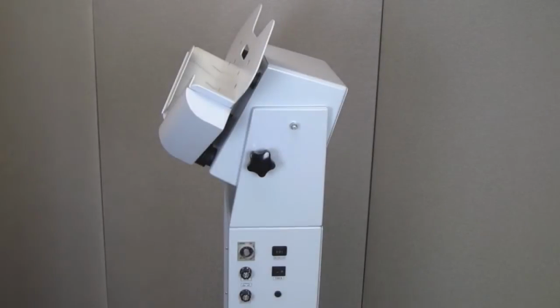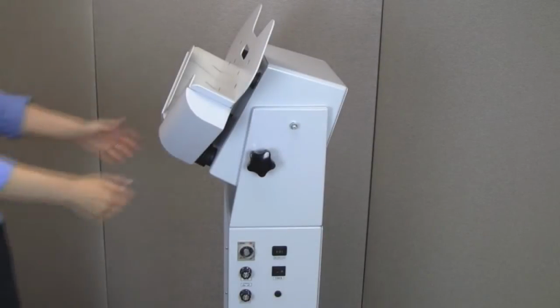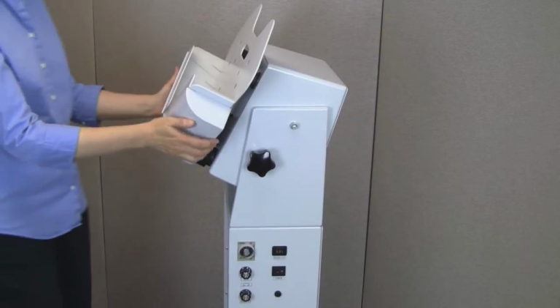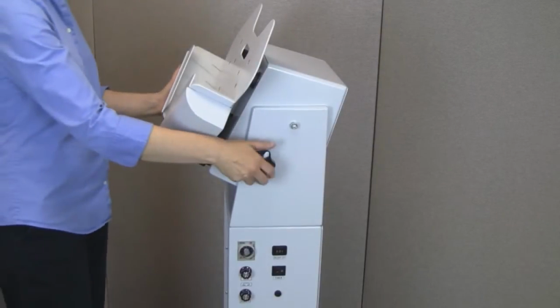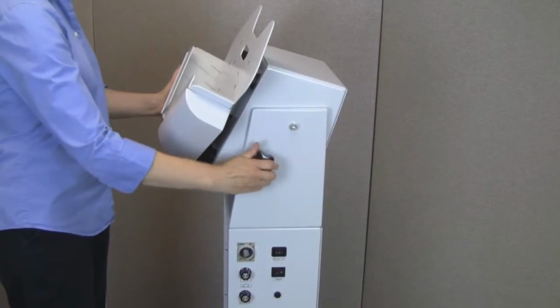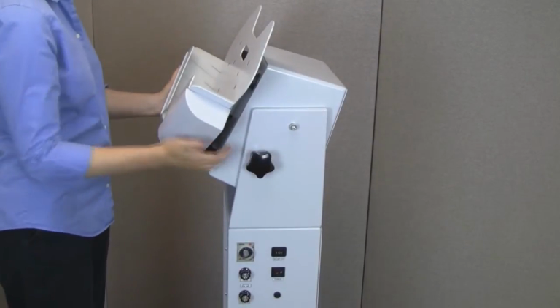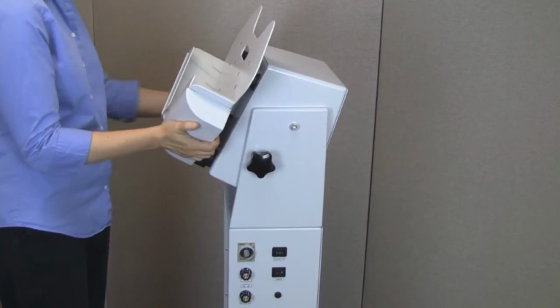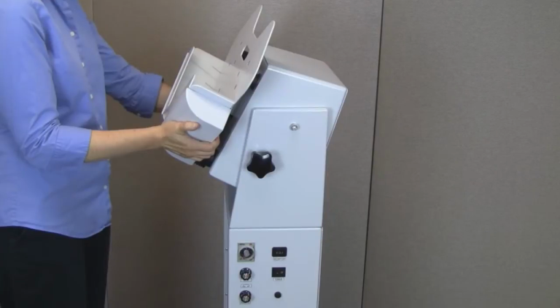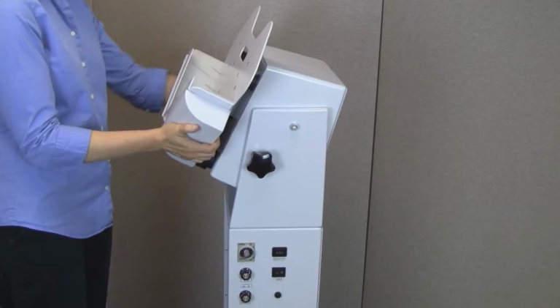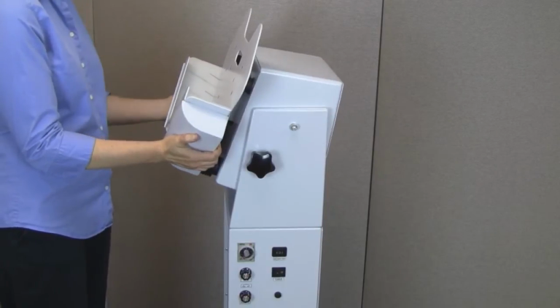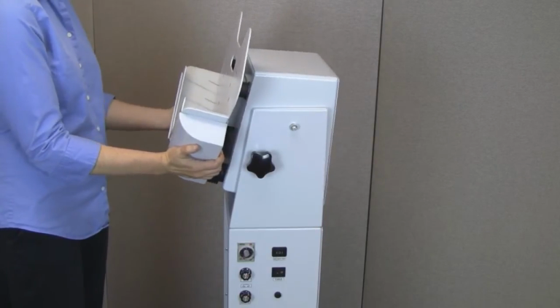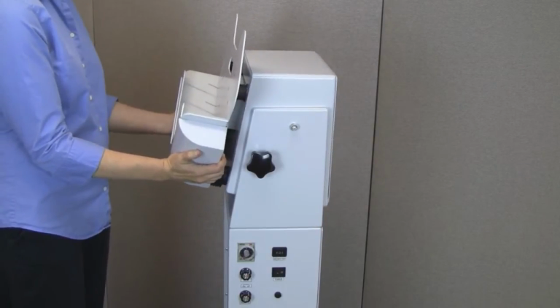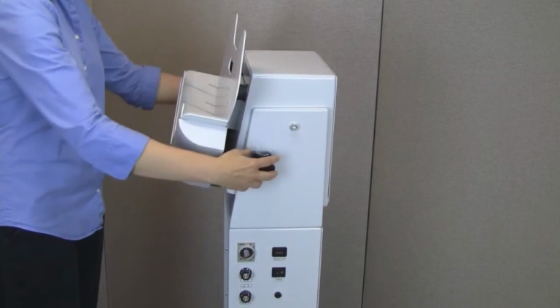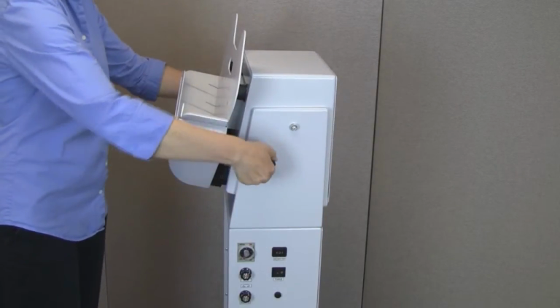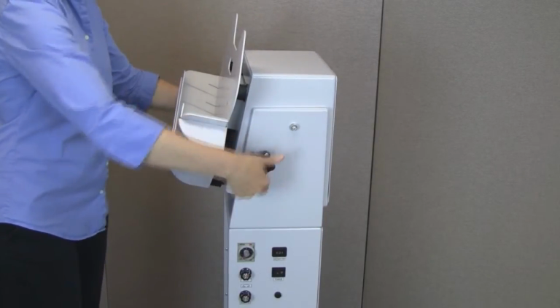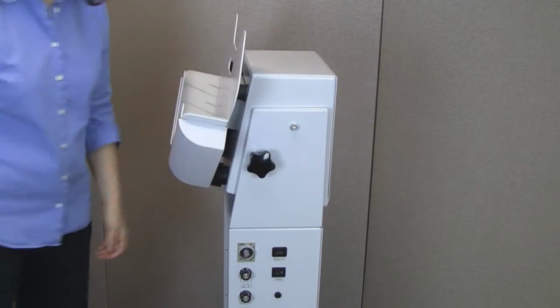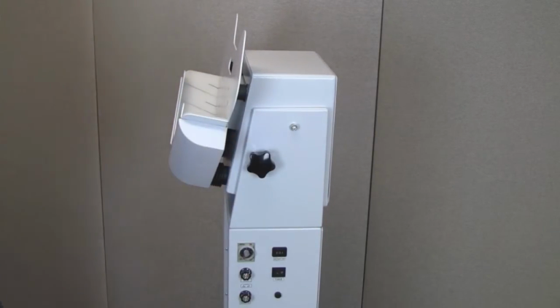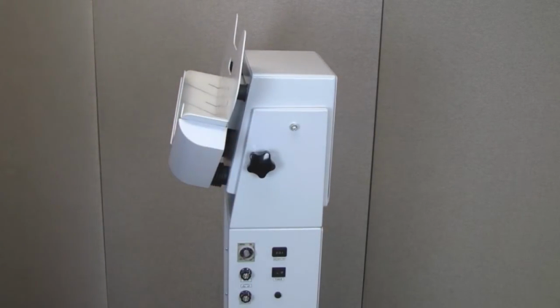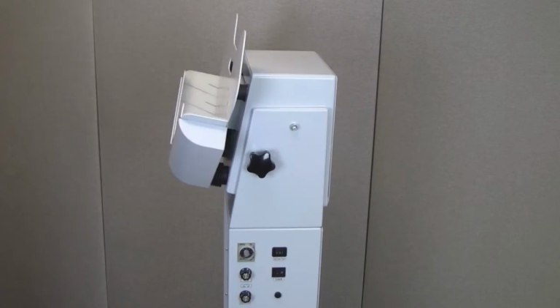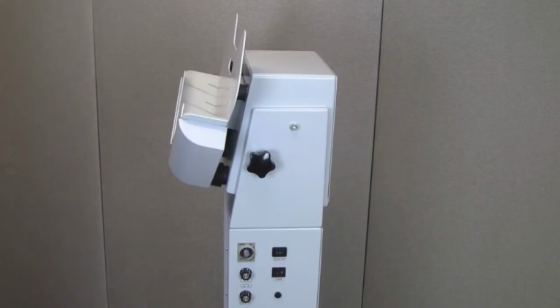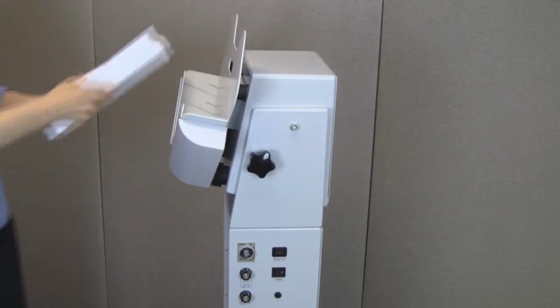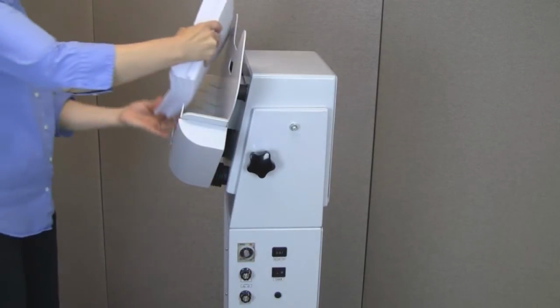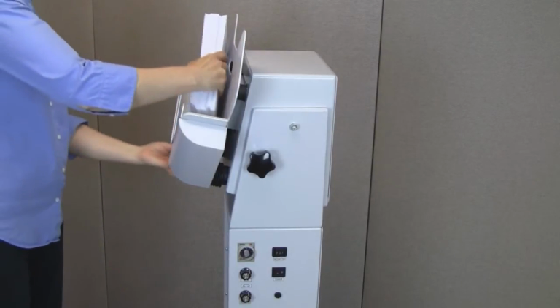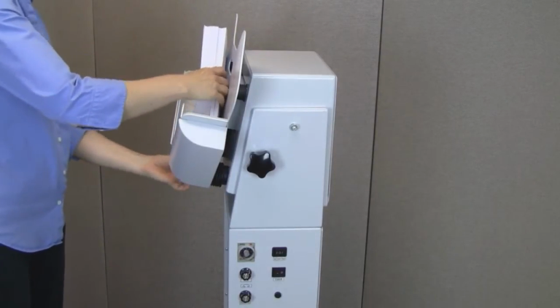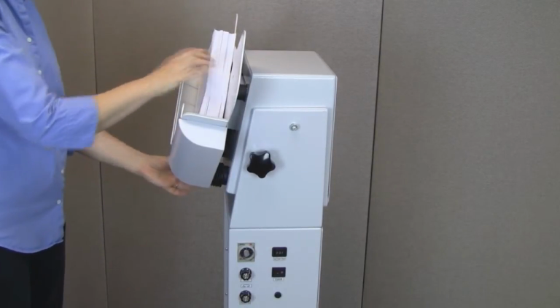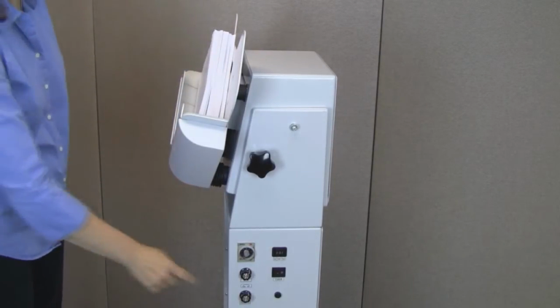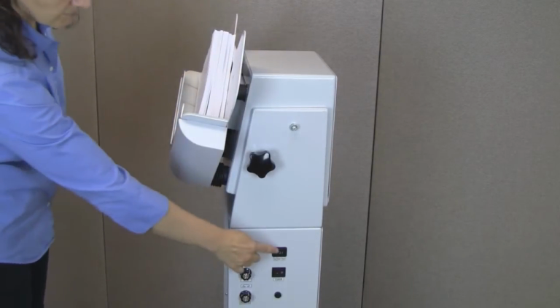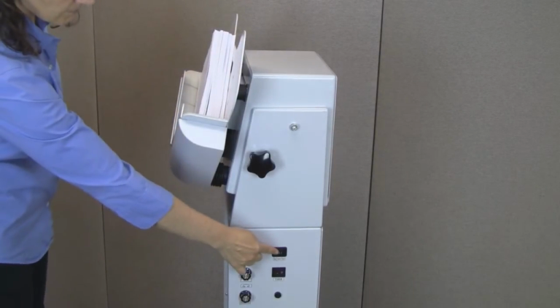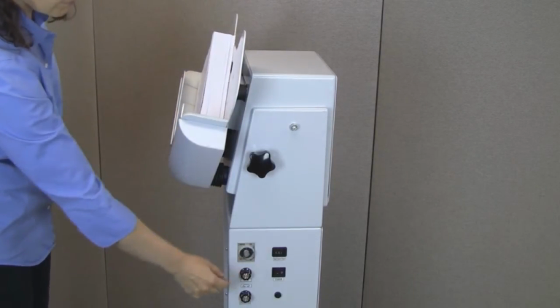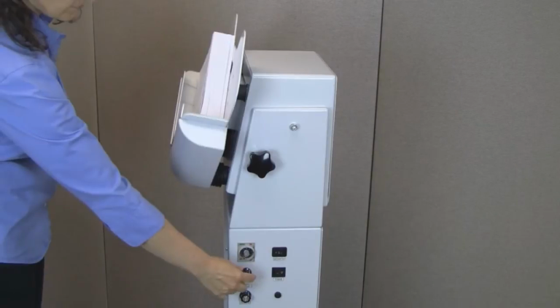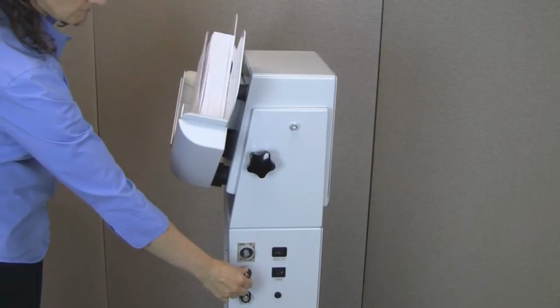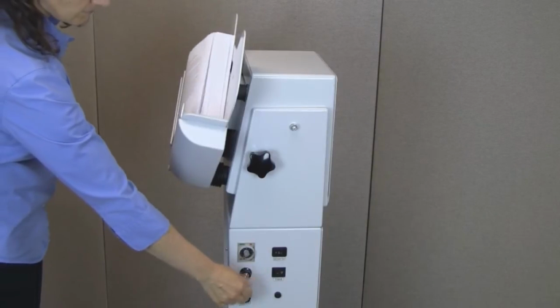To operate, adjust the paper tray, load the paper, and press the power switch to on. Then adjust the vibration and airflow.